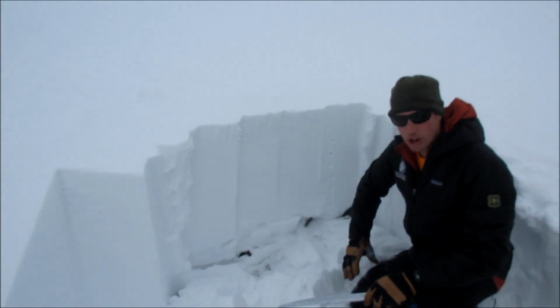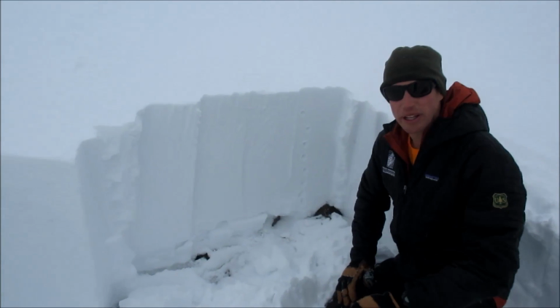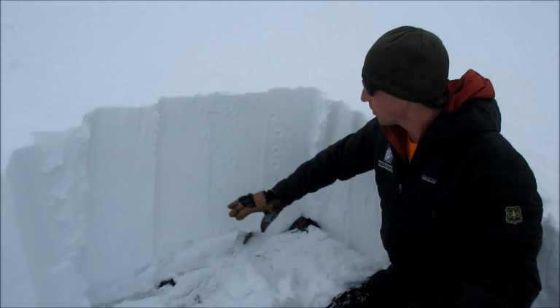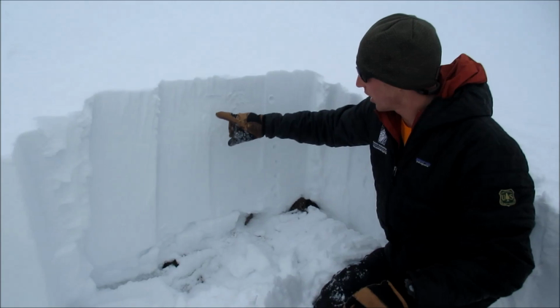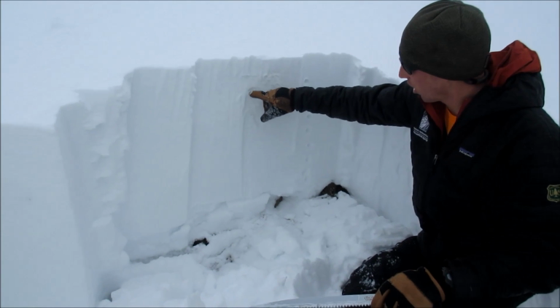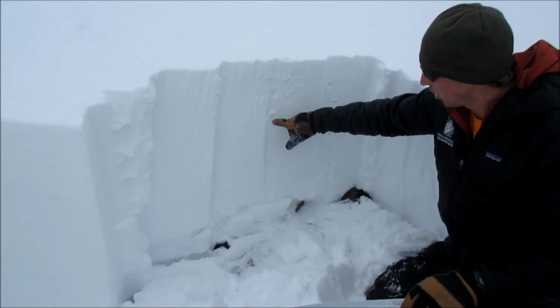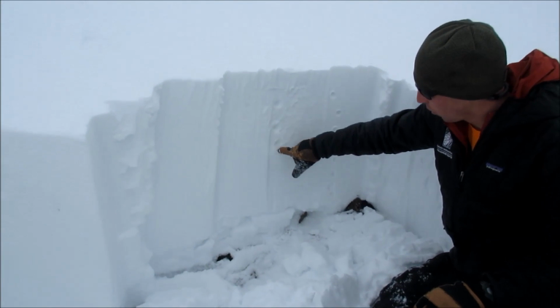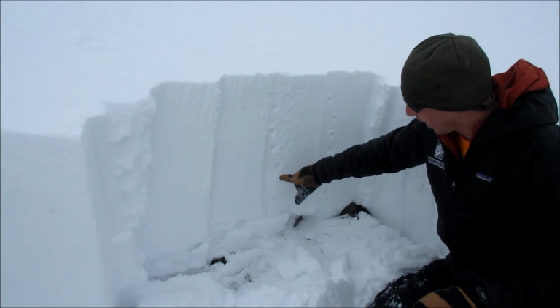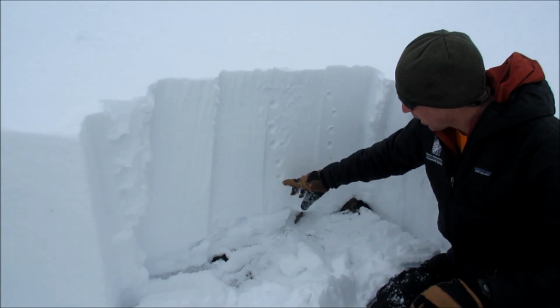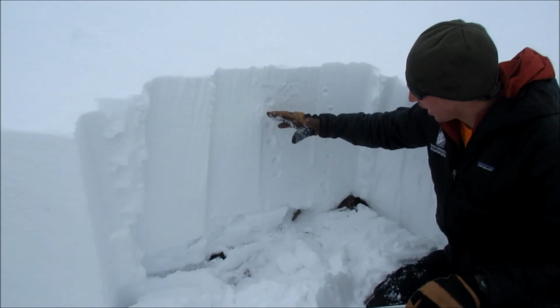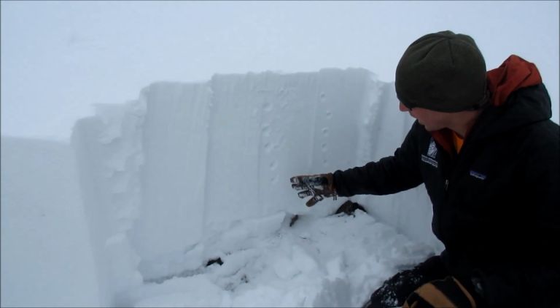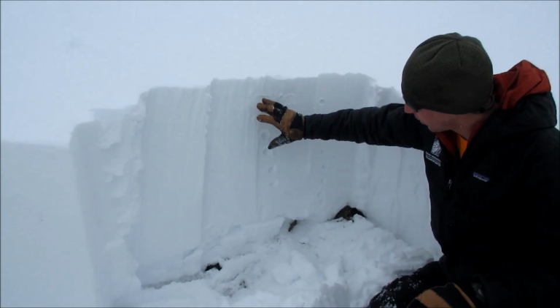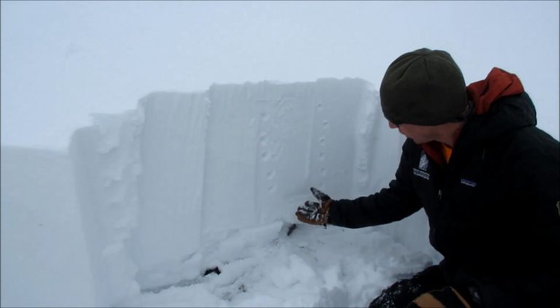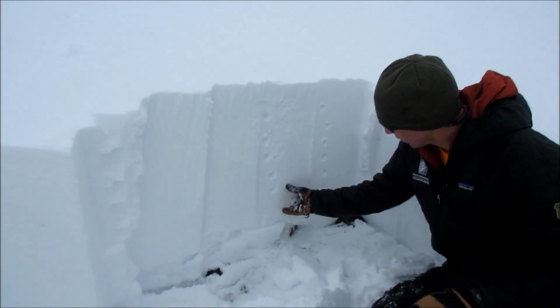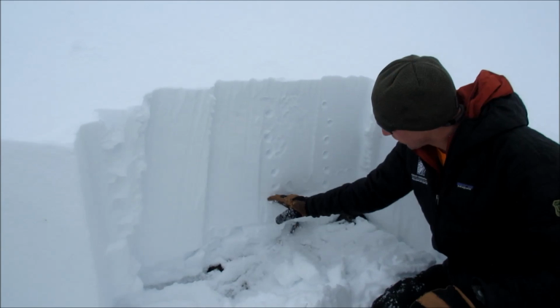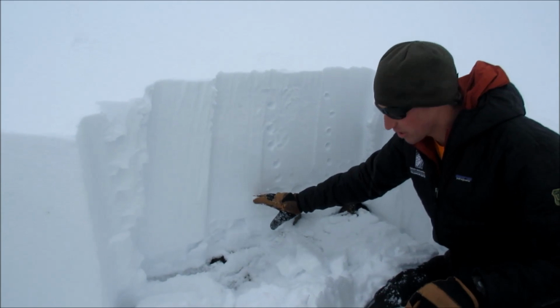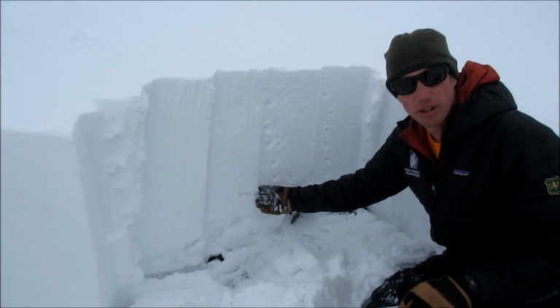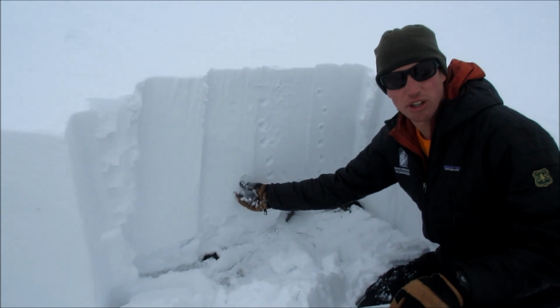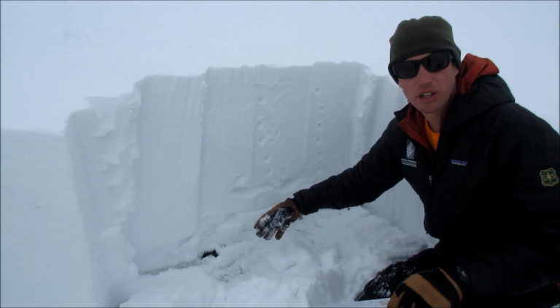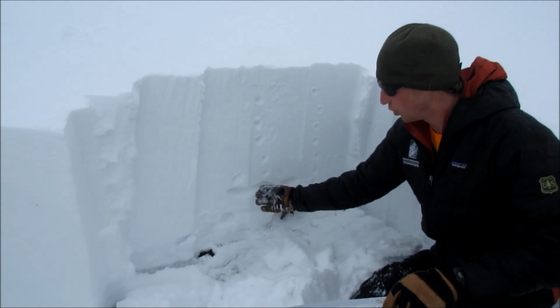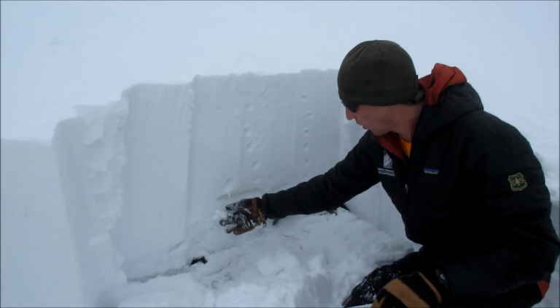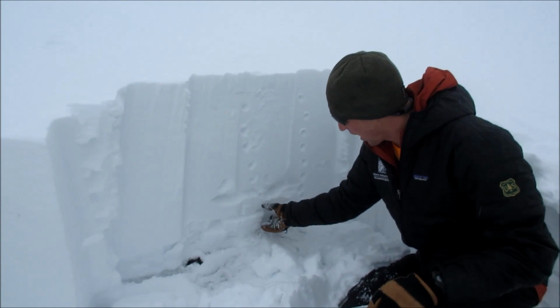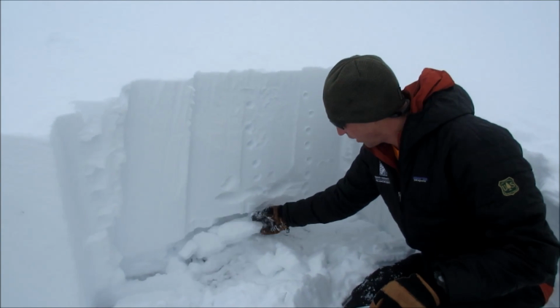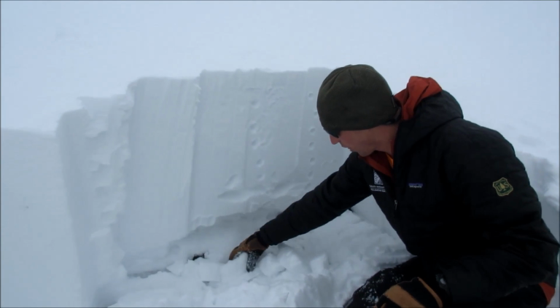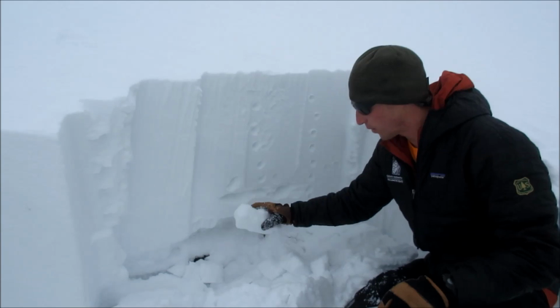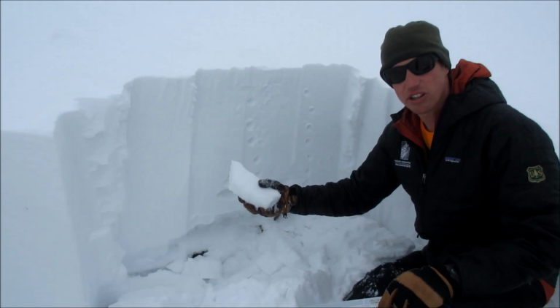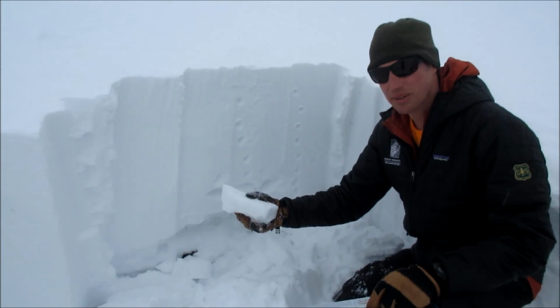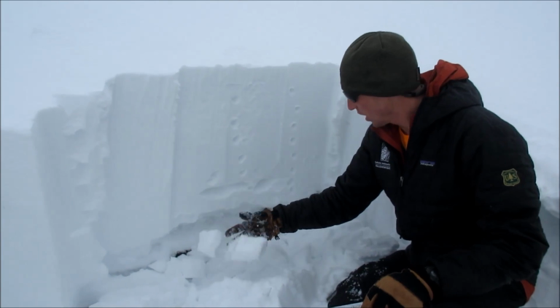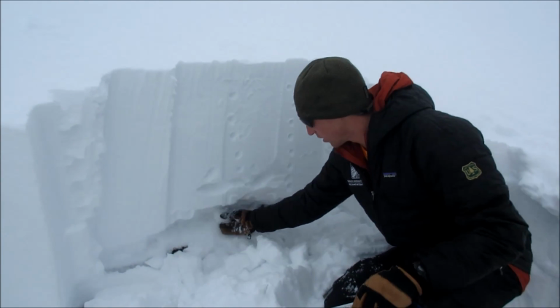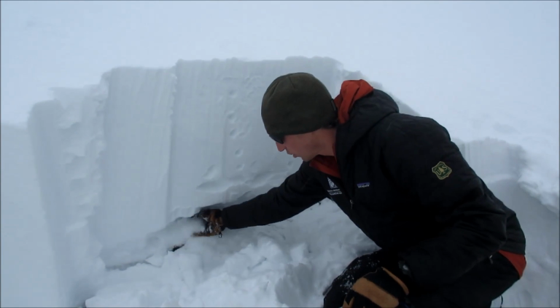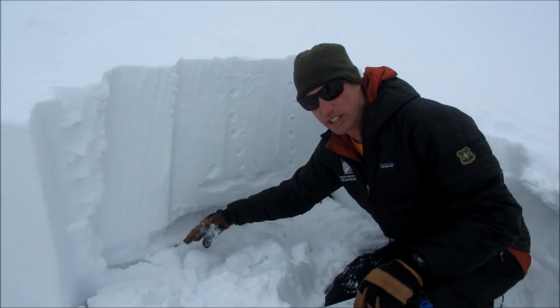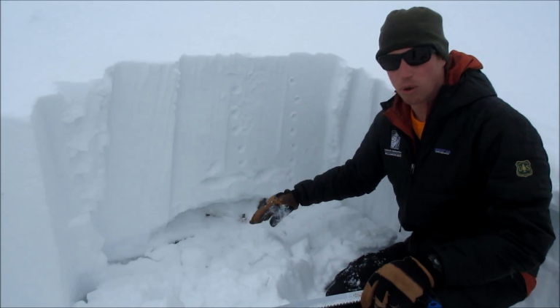The new snow and wind in the last week has created this hard wind slab, and it's kind of upside down — sitting on top is a little bit softer preserved new snow, and then a thick melt-freeze crust and some sugary depth hoar.